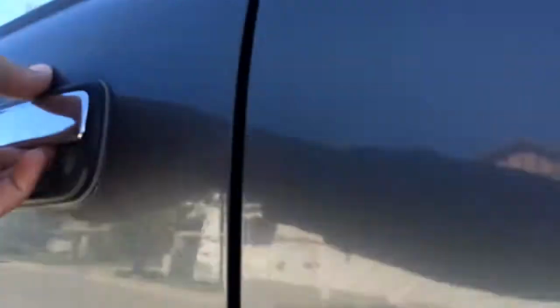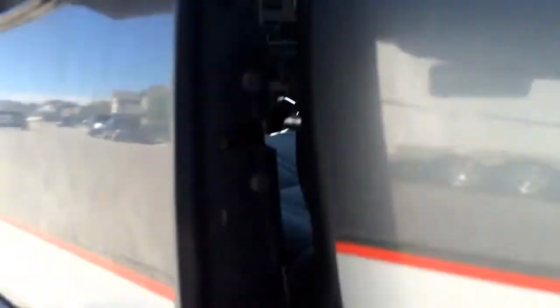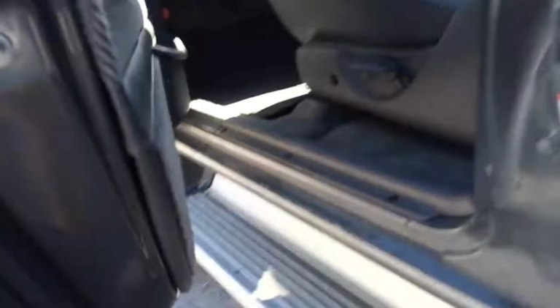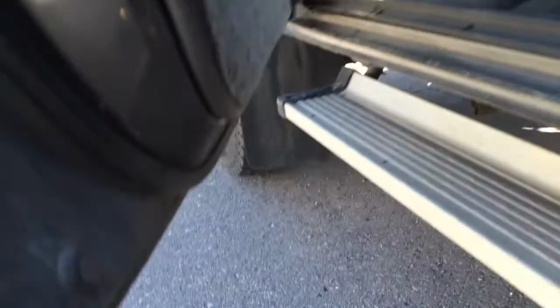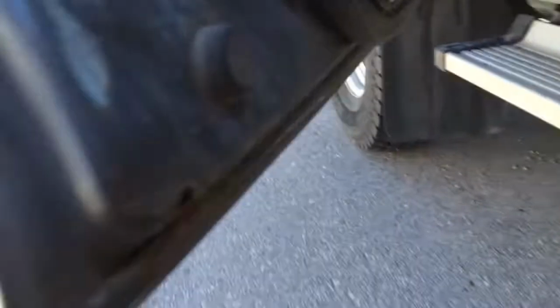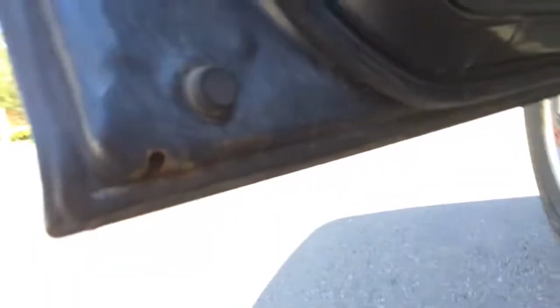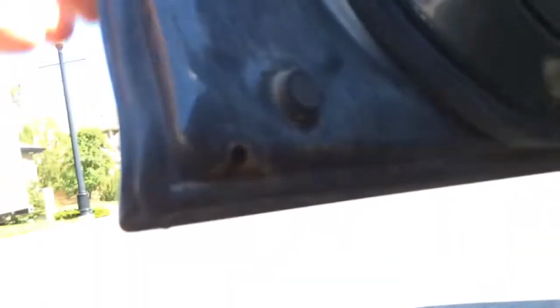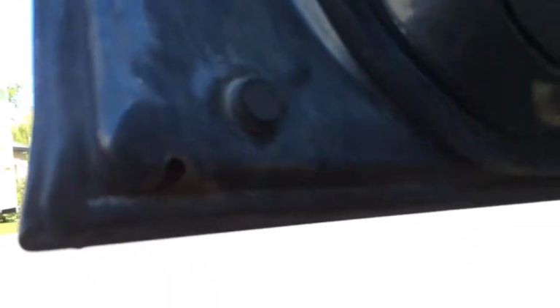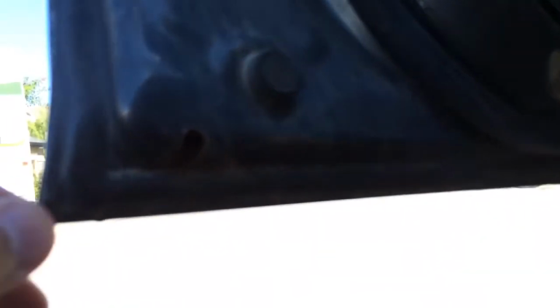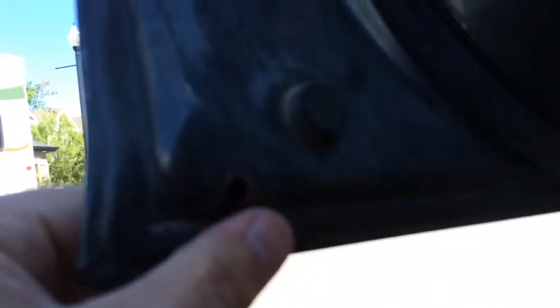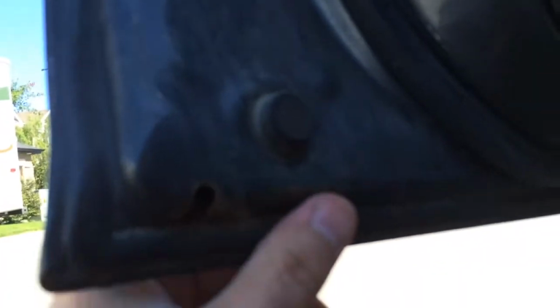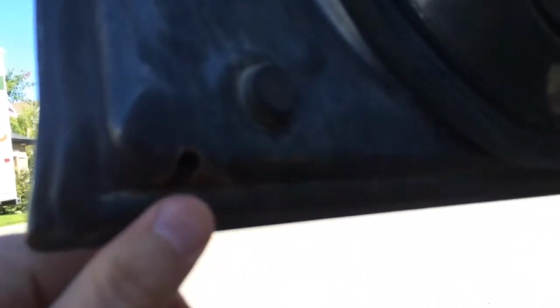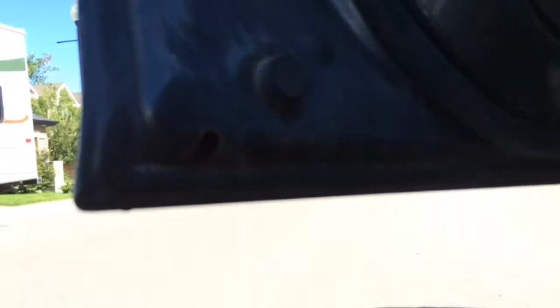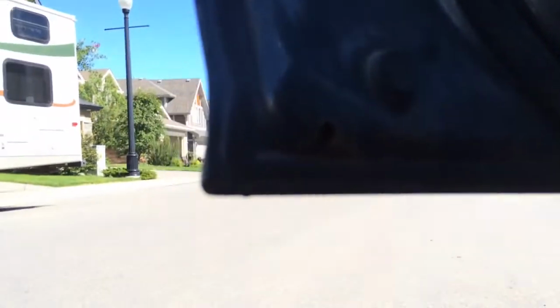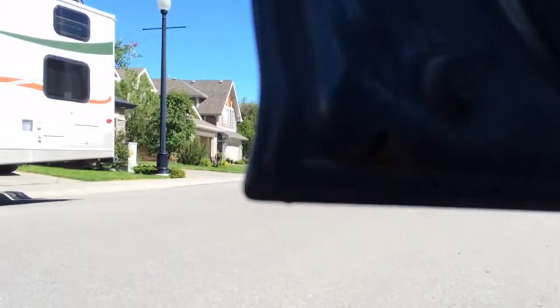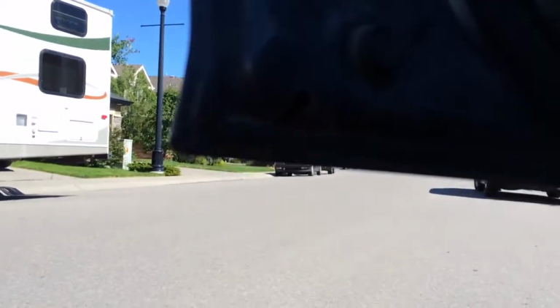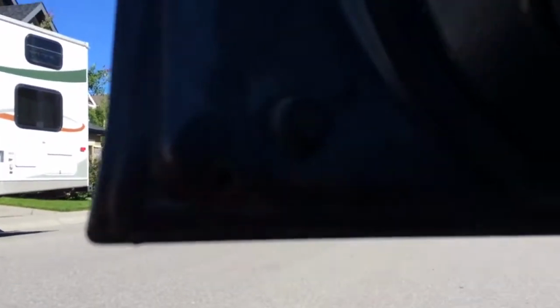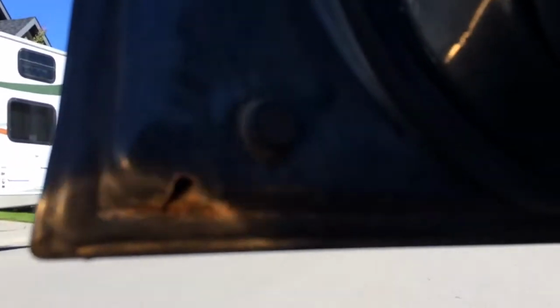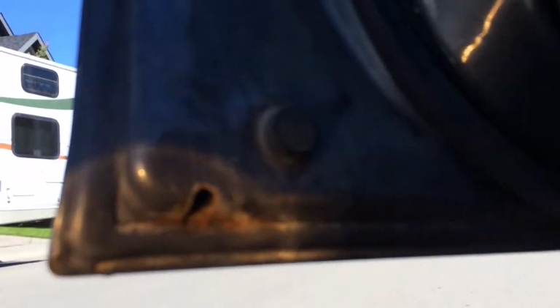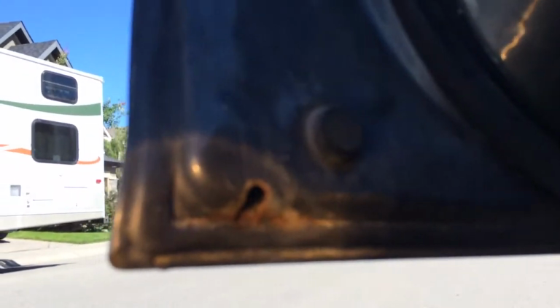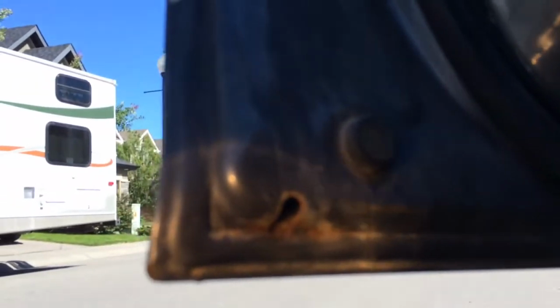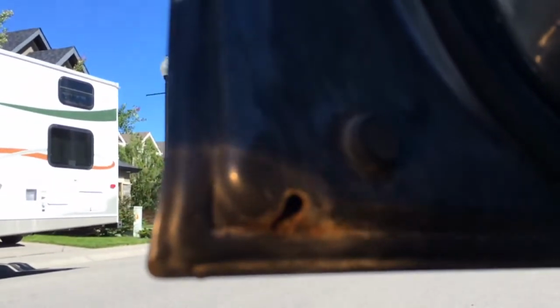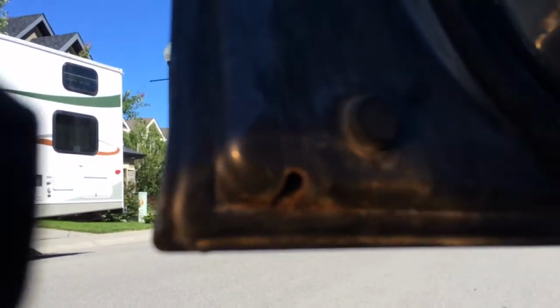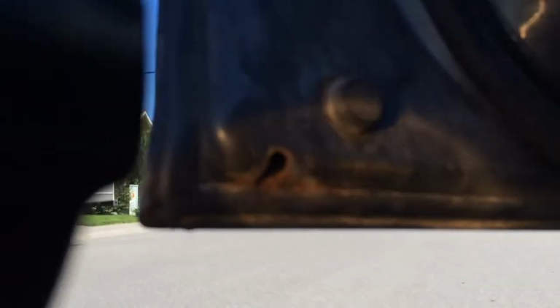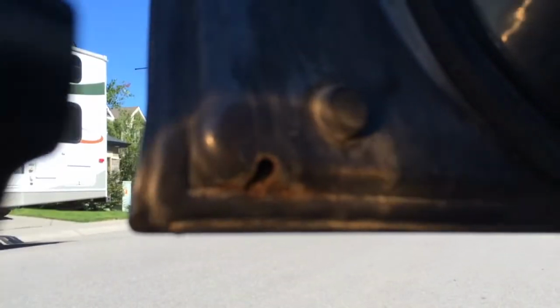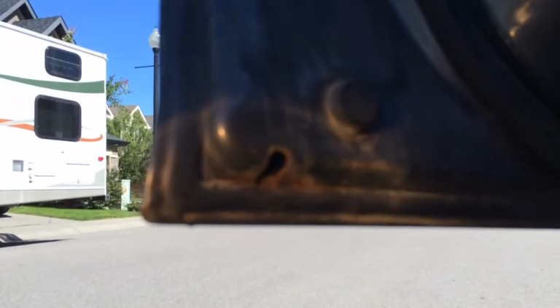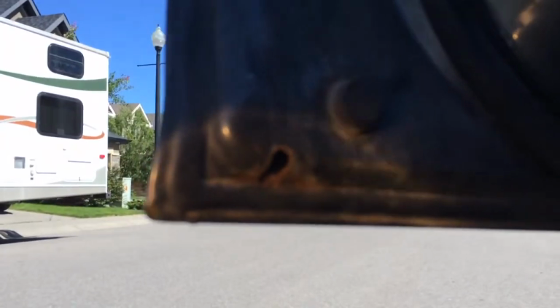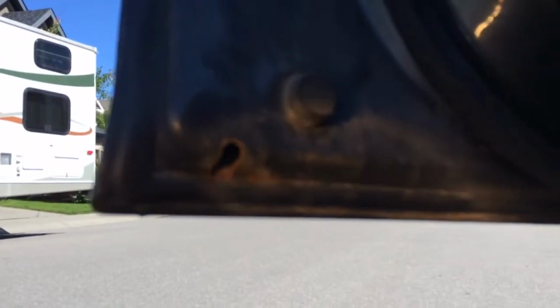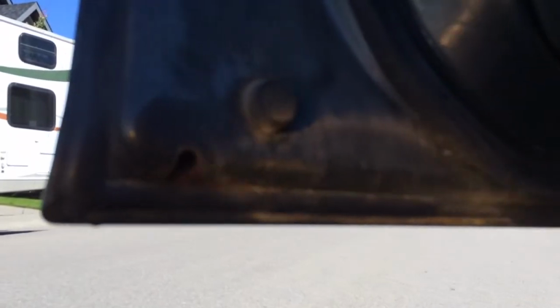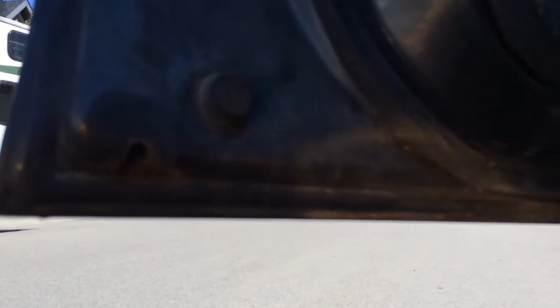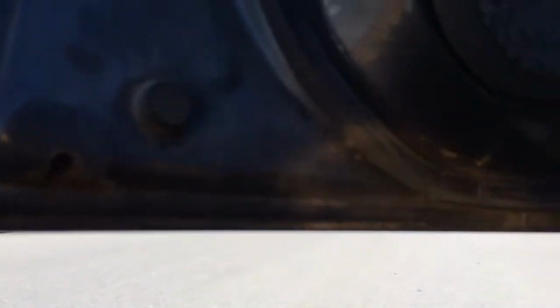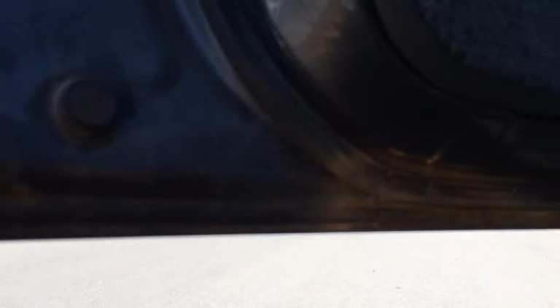I'll just check the front one again here. Yeah, and then this is really good here — like a little tiny bit of red there under the light. A little bit.